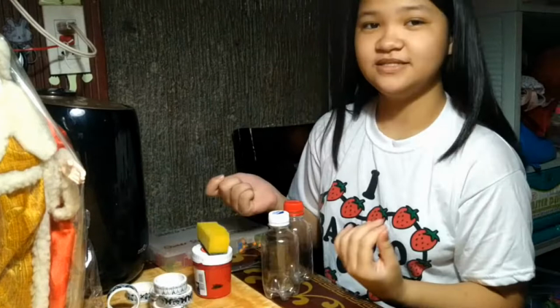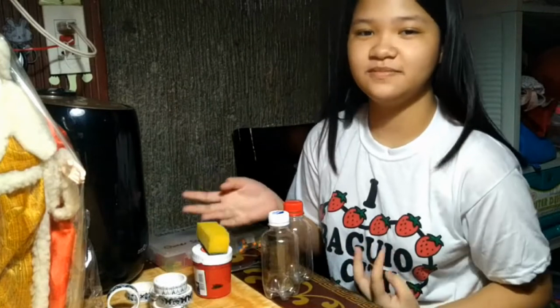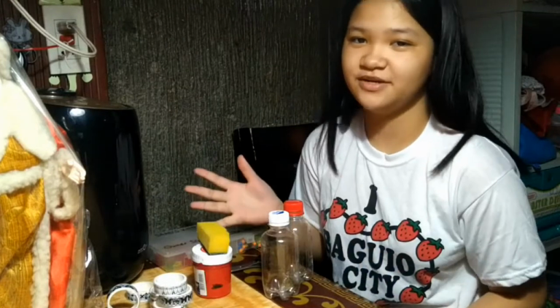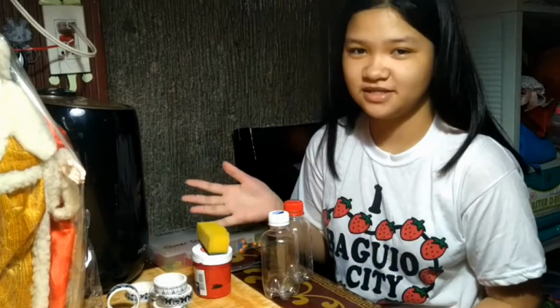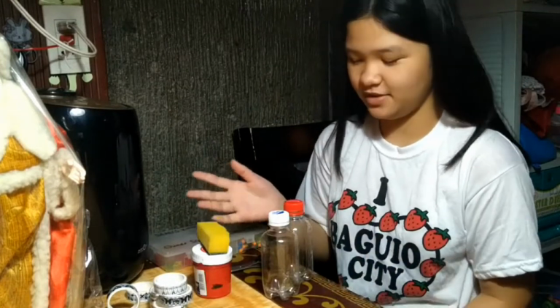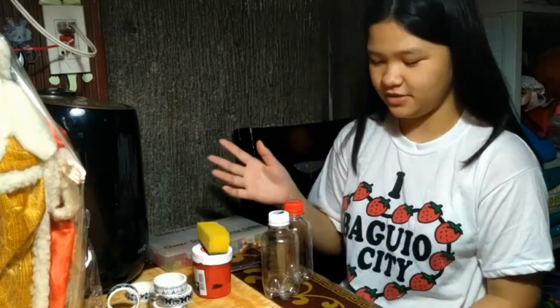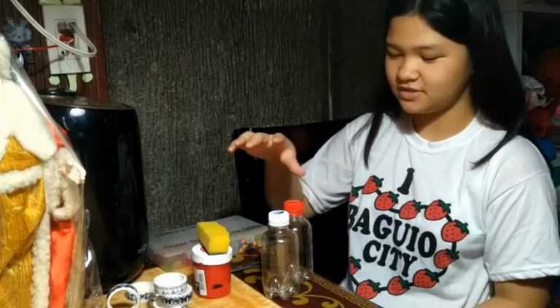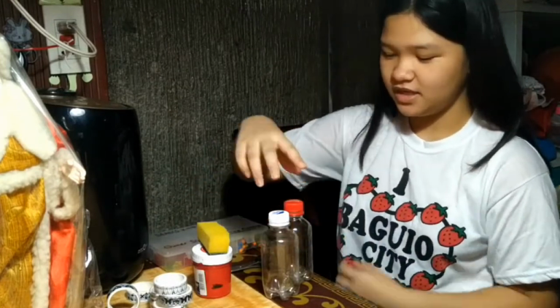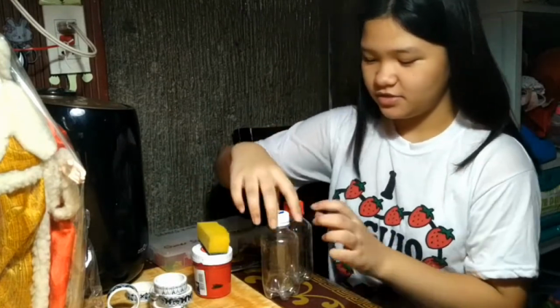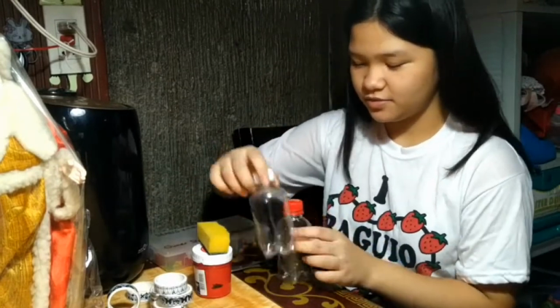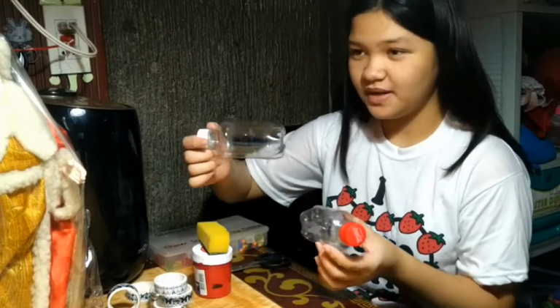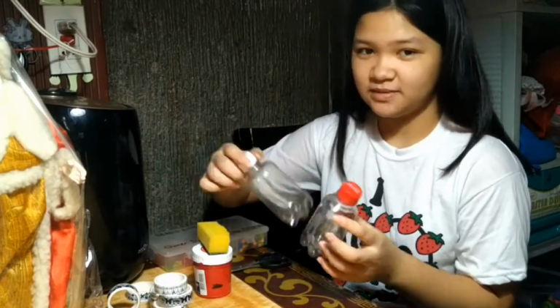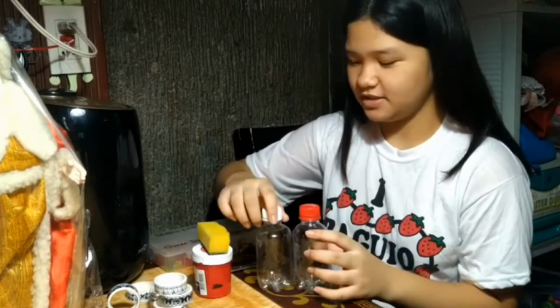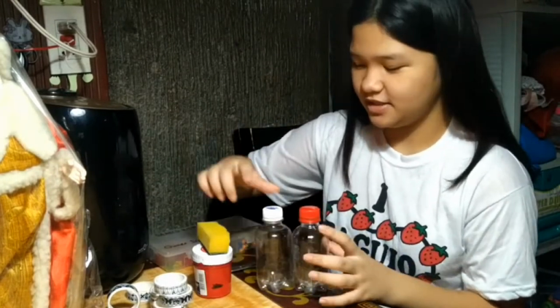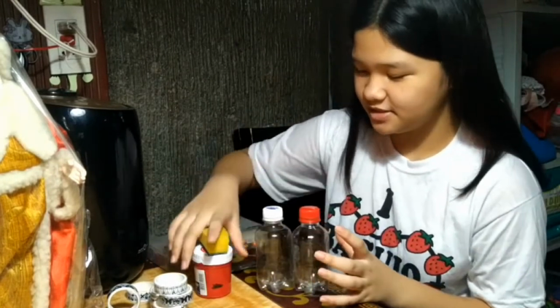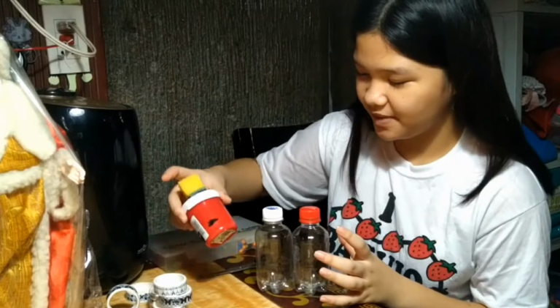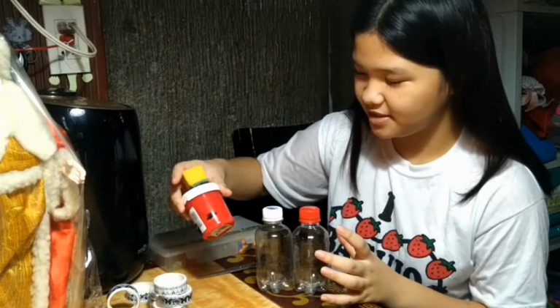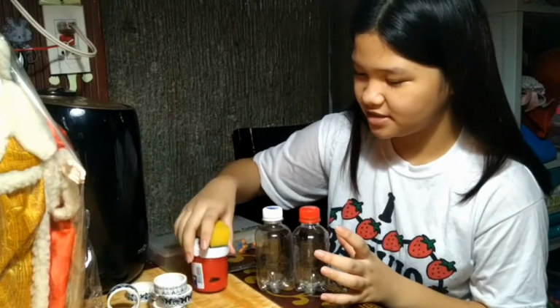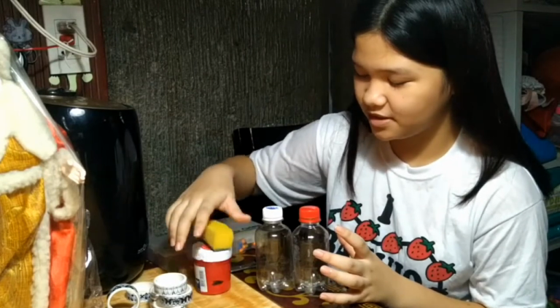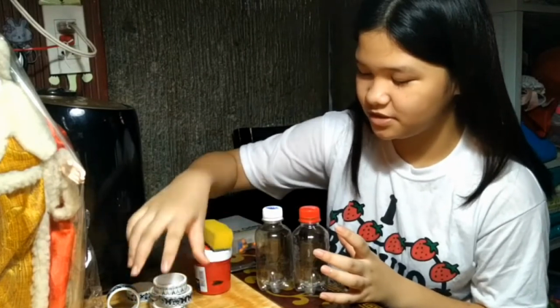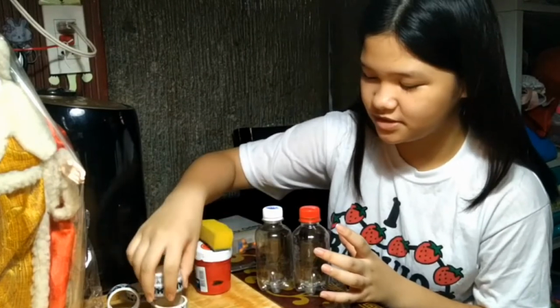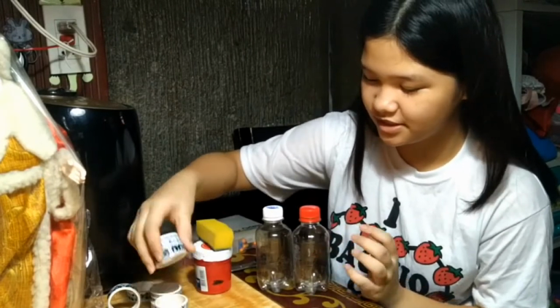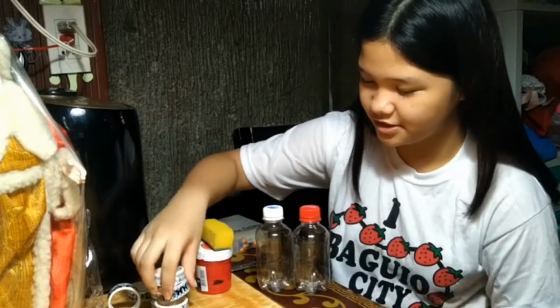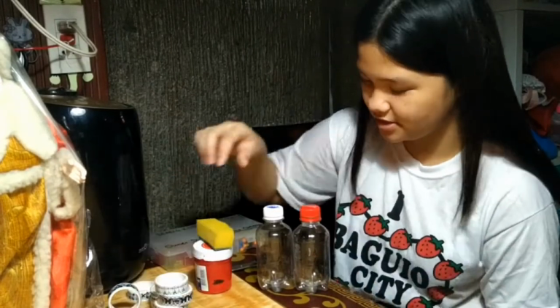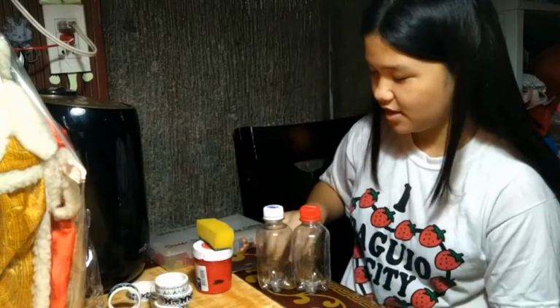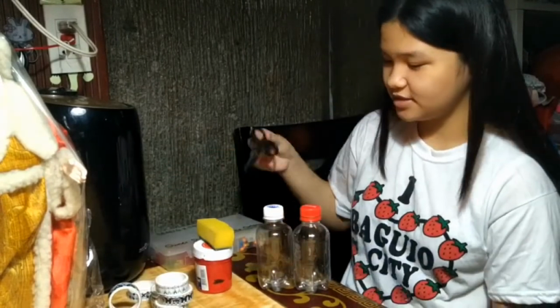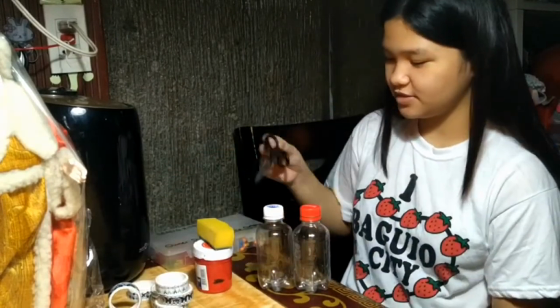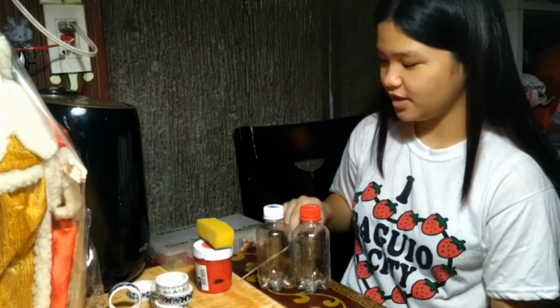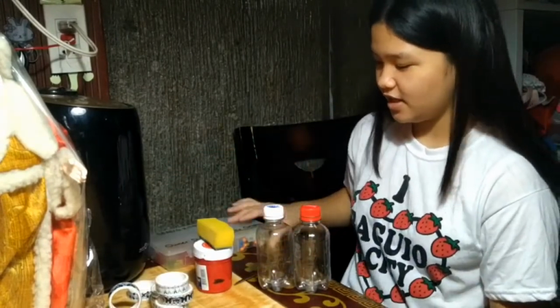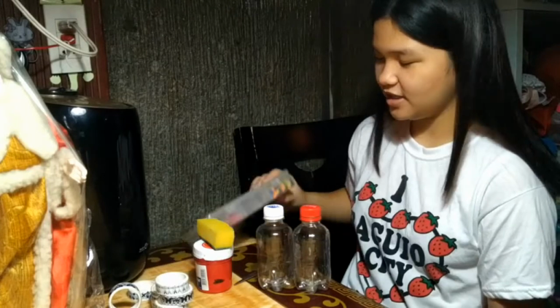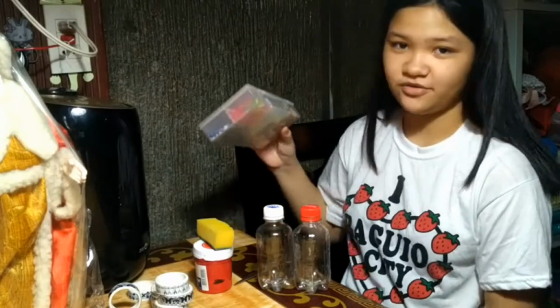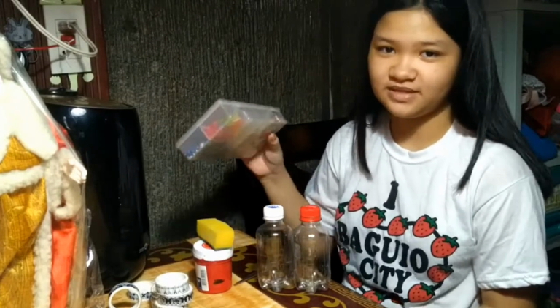These are the materials that we are going to use: two plastic bottles, paint and a sponge, speakers, a shoe saw, and a lot of beer.